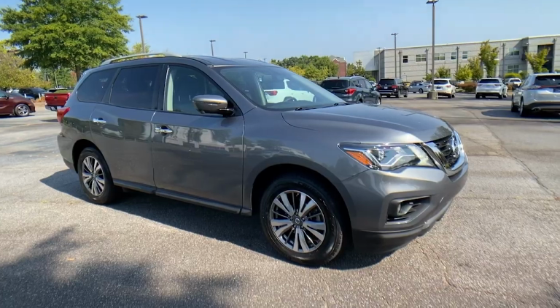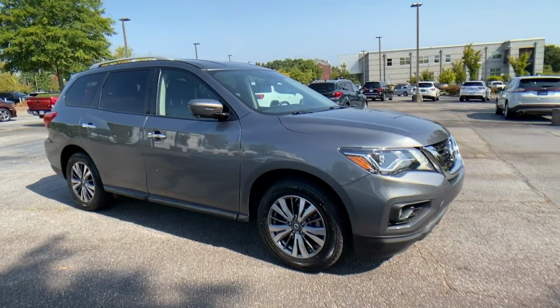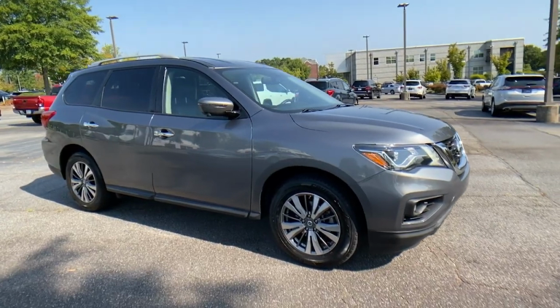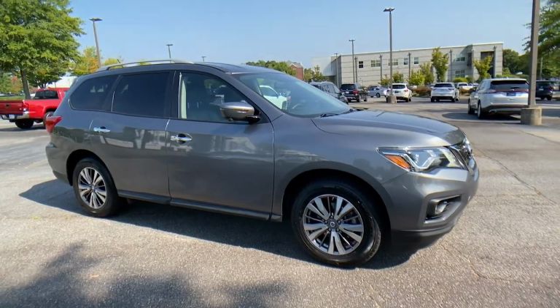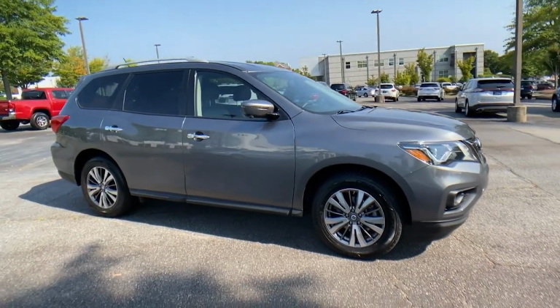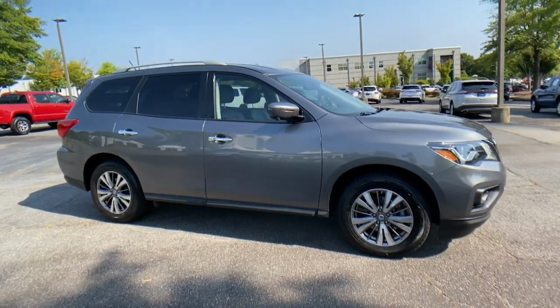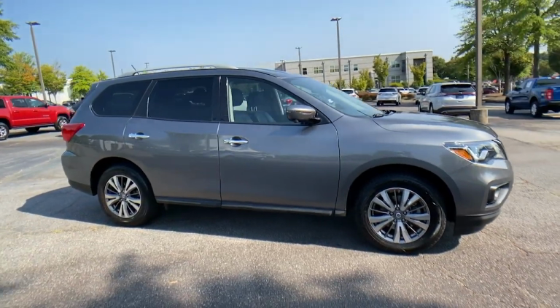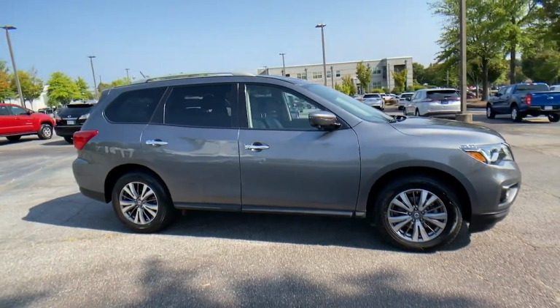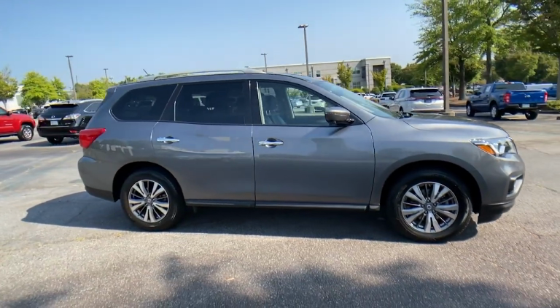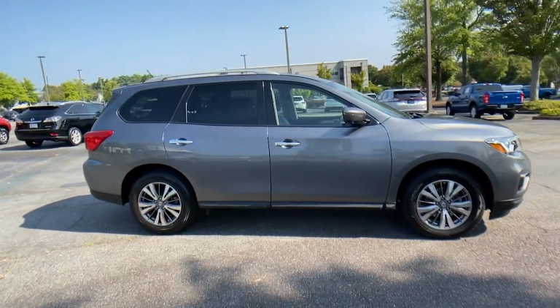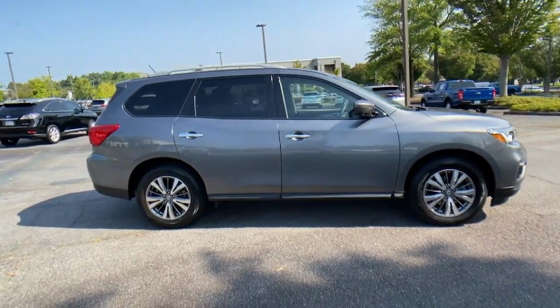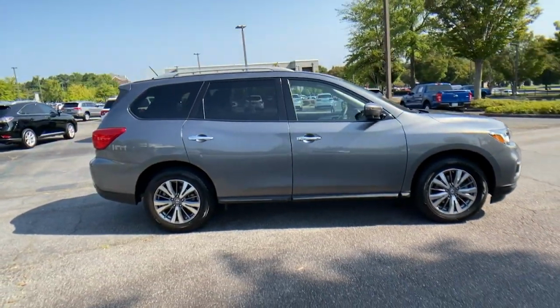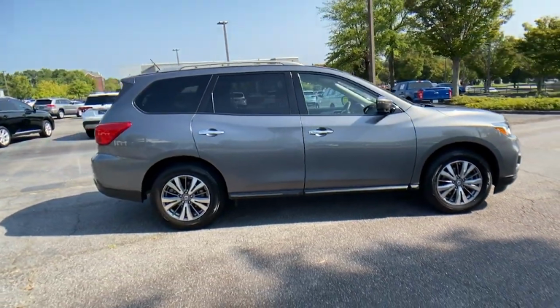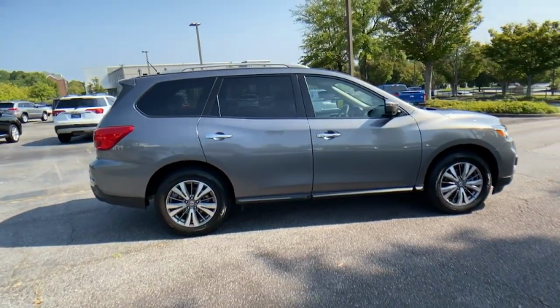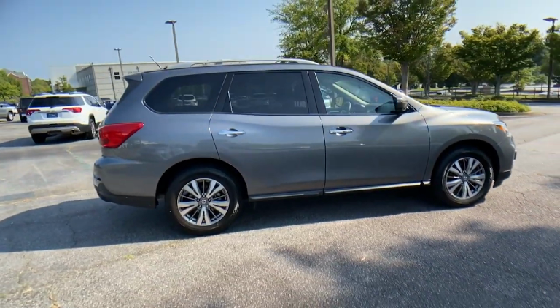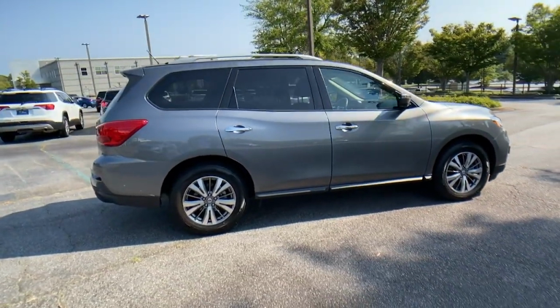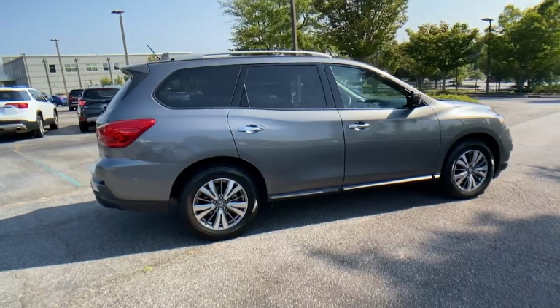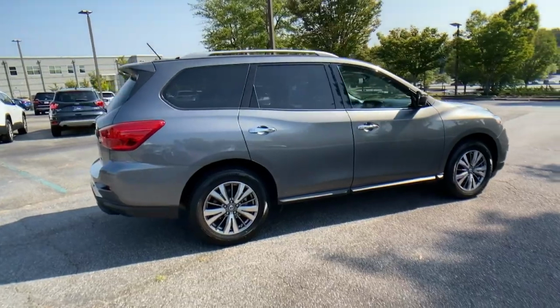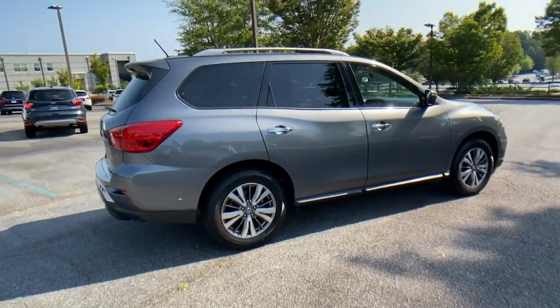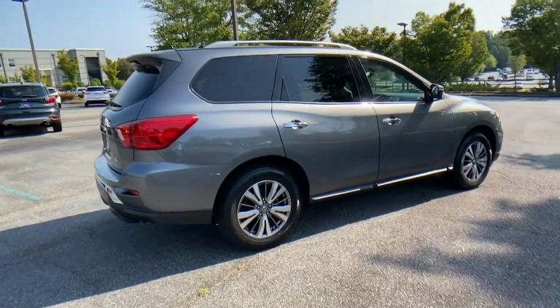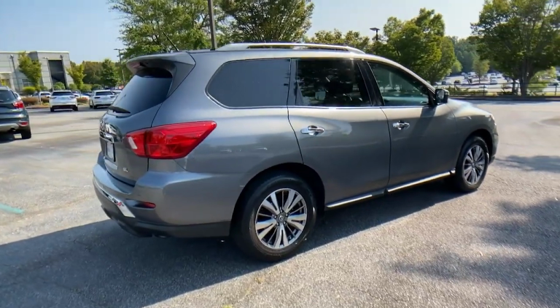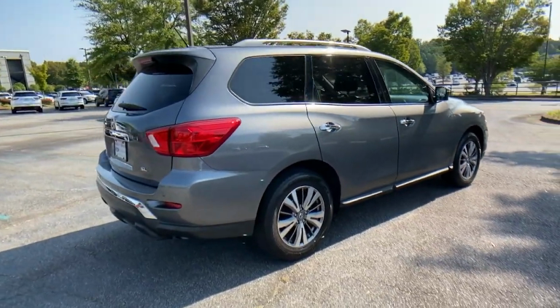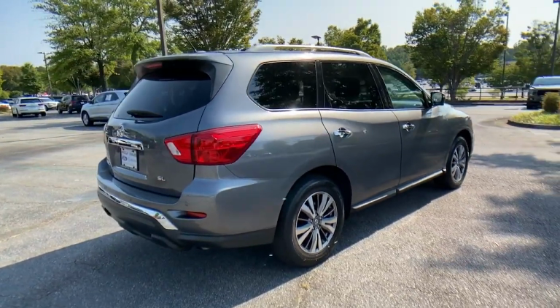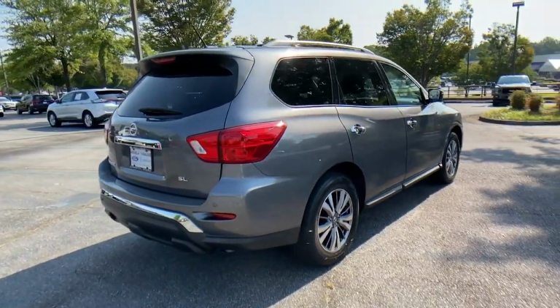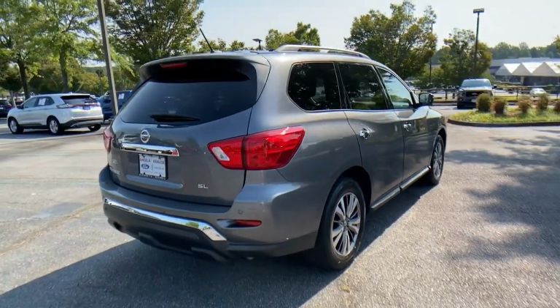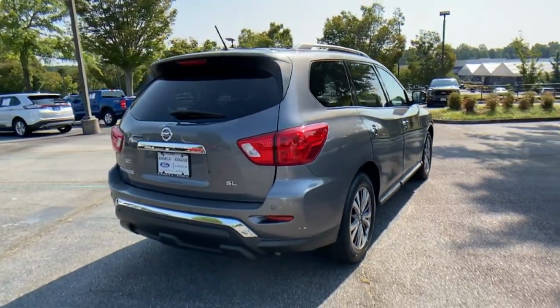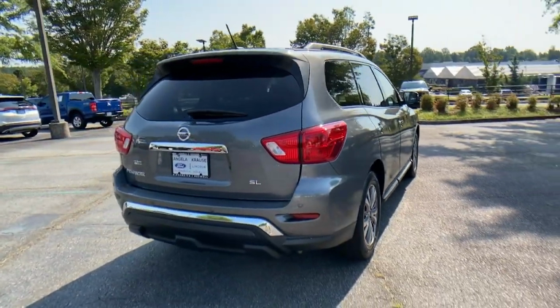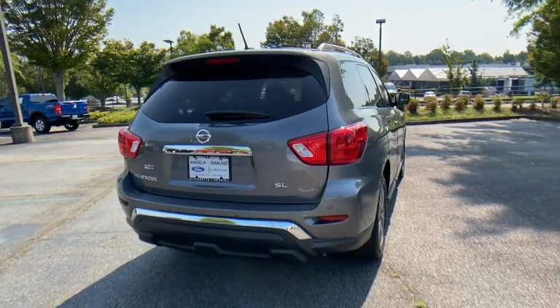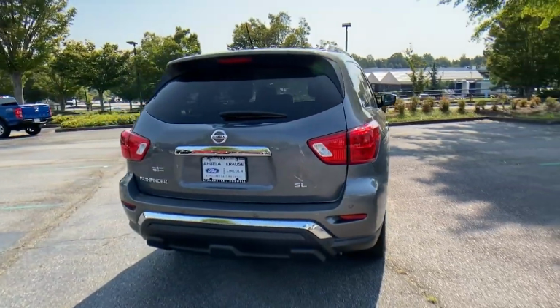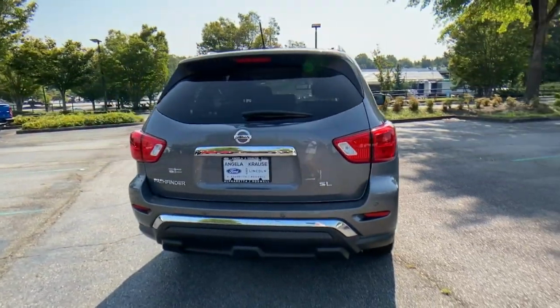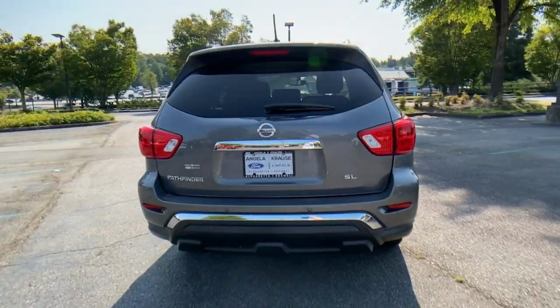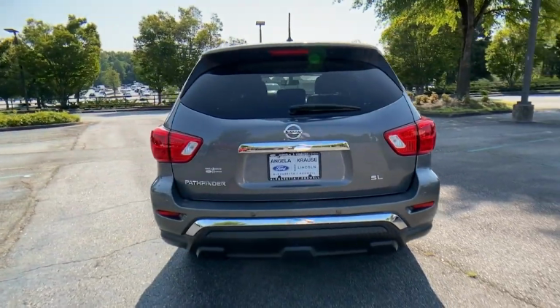You will love the features of this 2018 Nissan Pathfinder. With less than 60,000 miles on the odometer, this vehicle stands out from the rest.